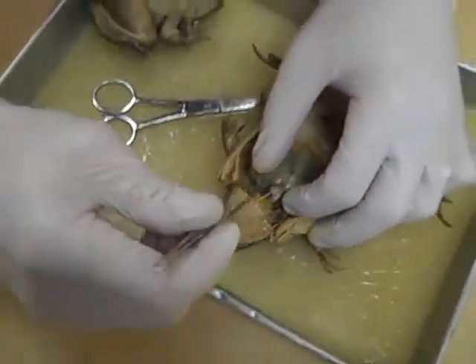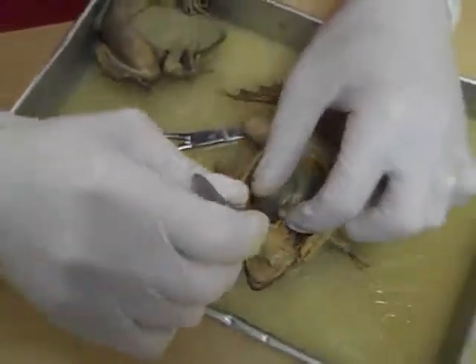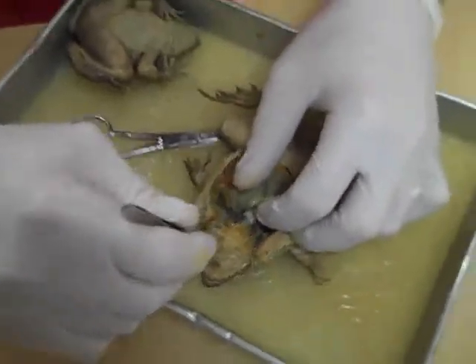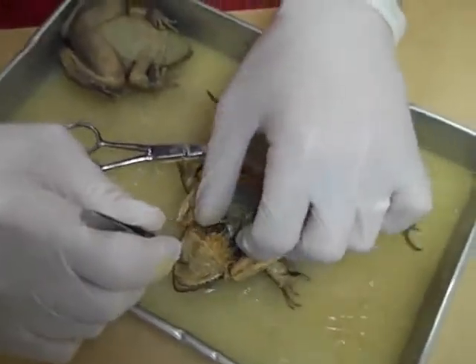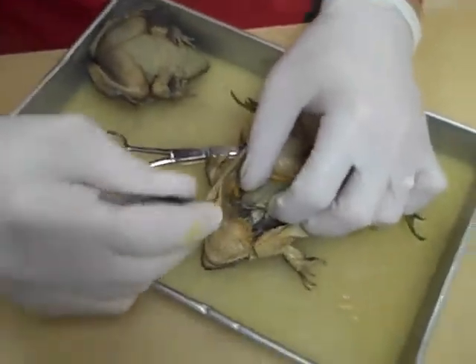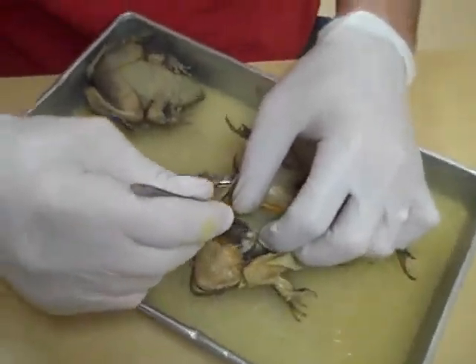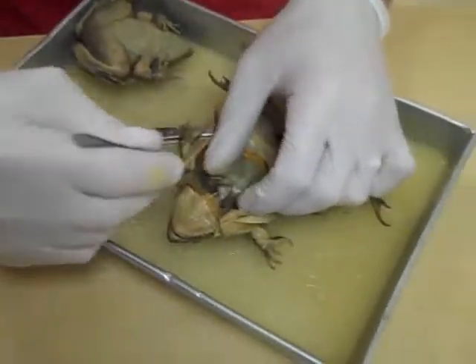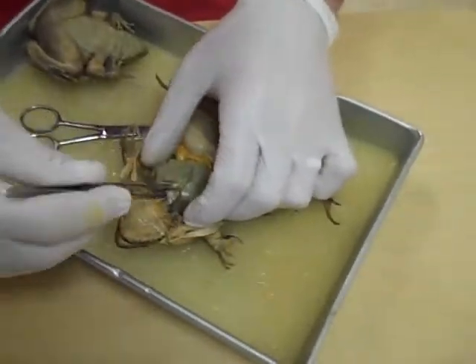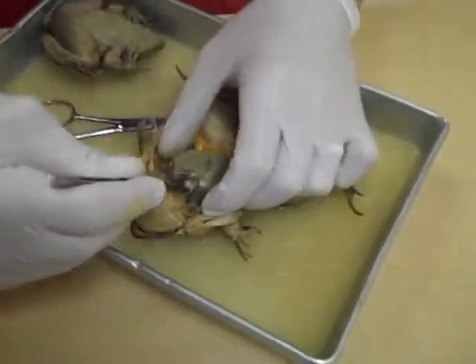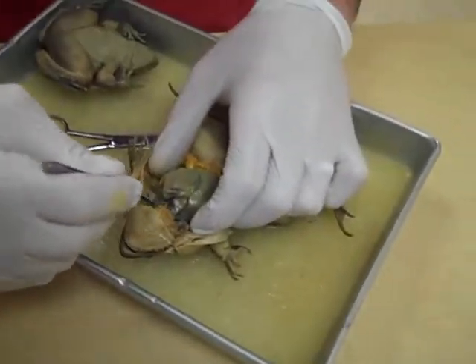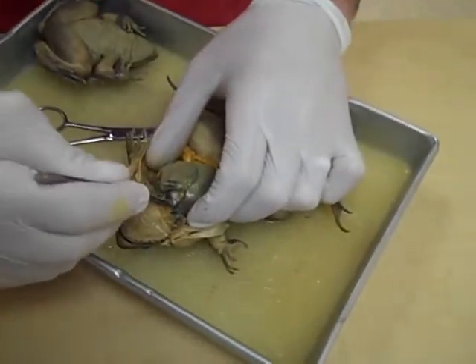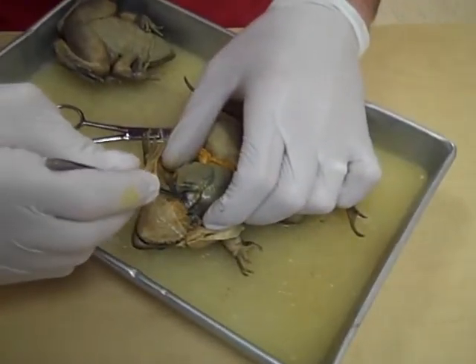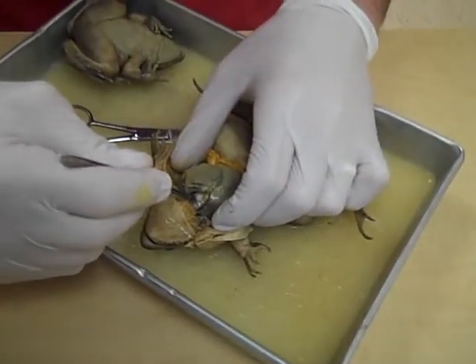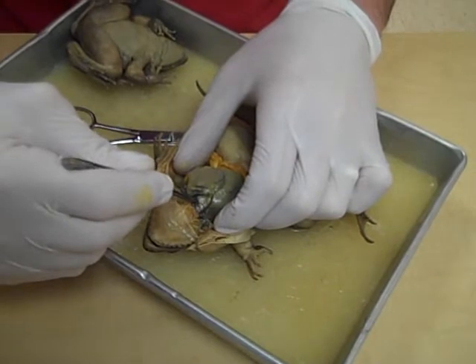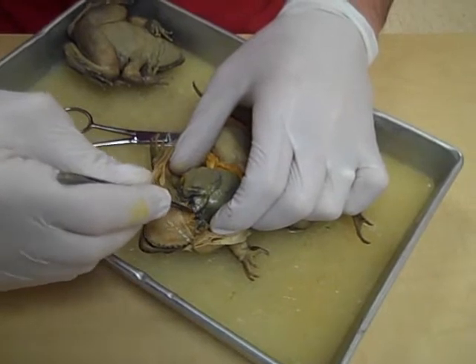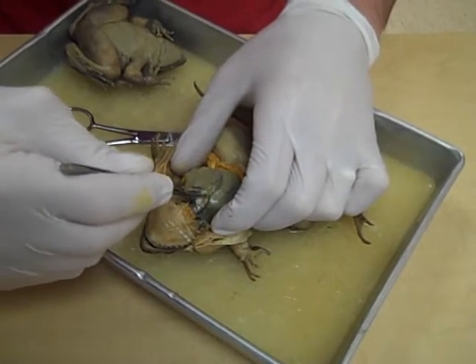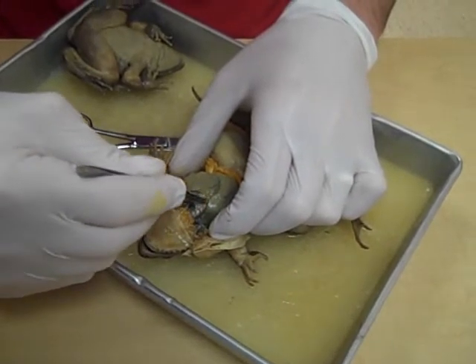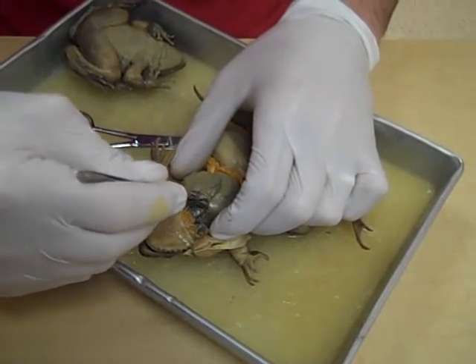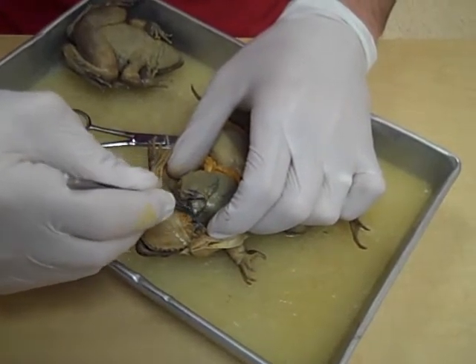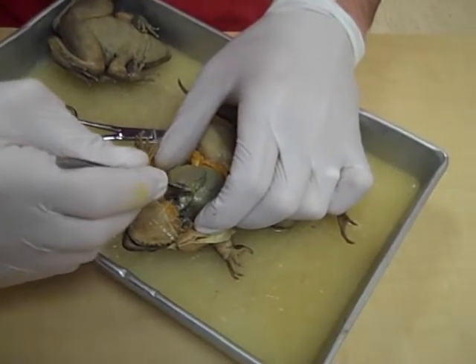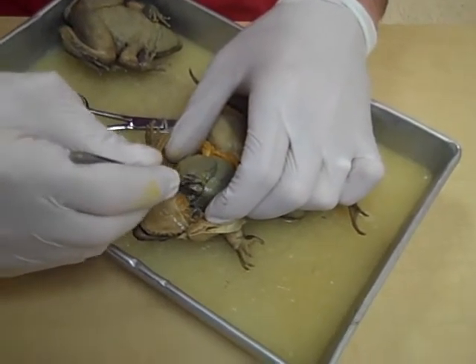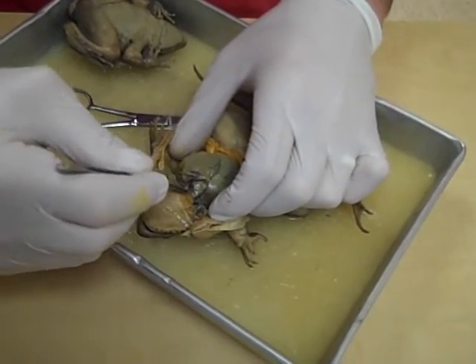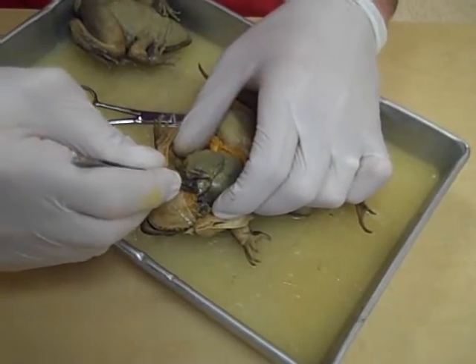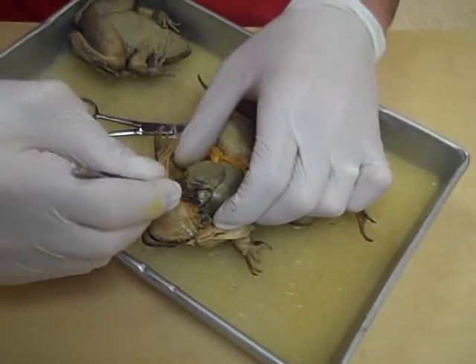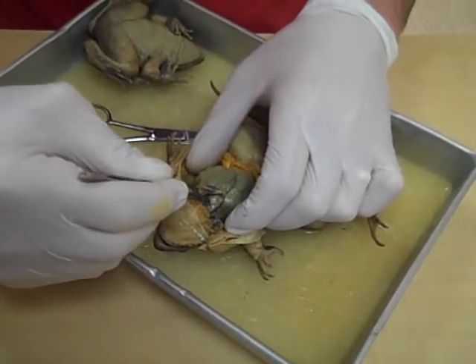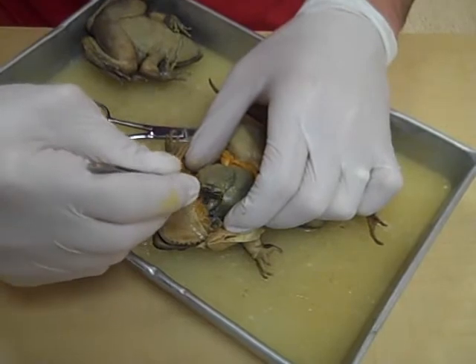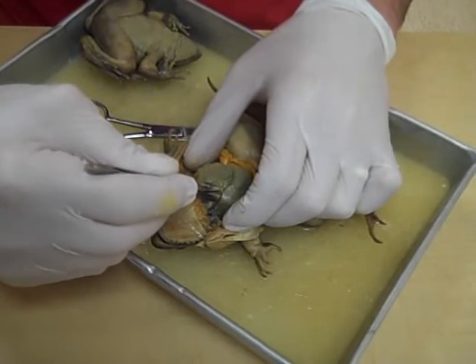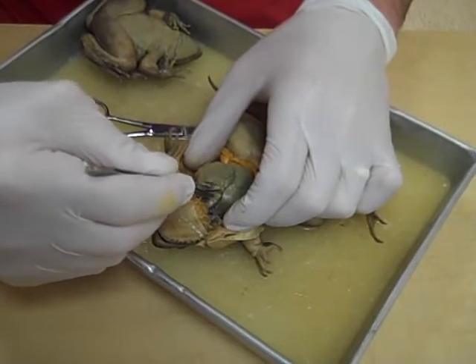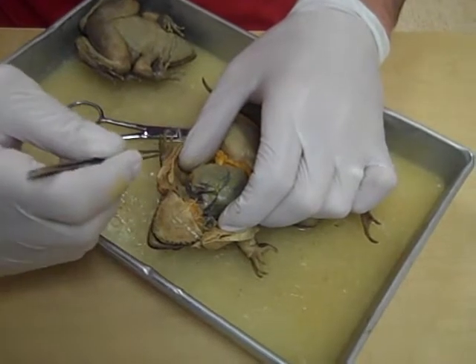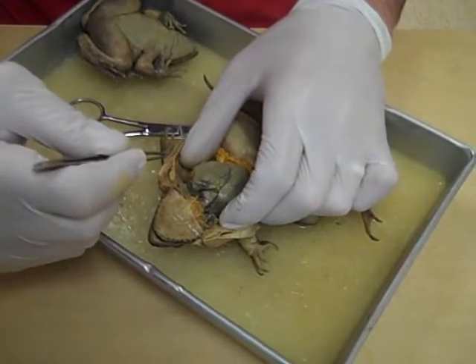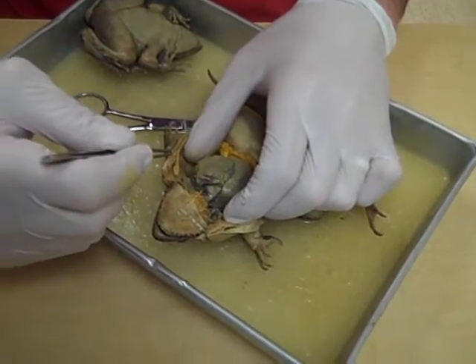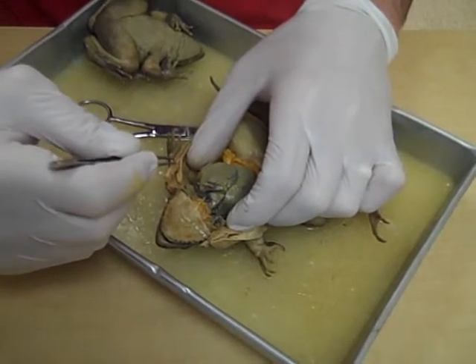Now the first thing we'll look at is the heart, and the heart is right here. It's a little bit damaged, one of the atrium. But there's the heart right there — it's in a sac just like ours is. We've got two atria and a ventricle, quite a large ventricle.